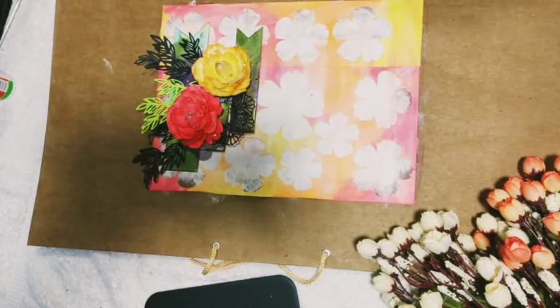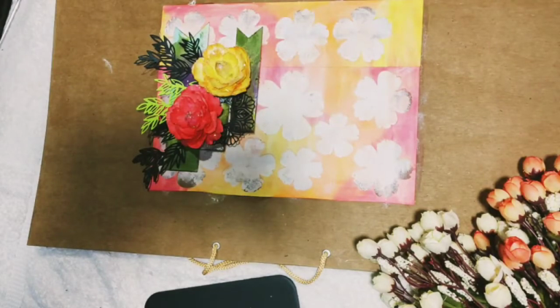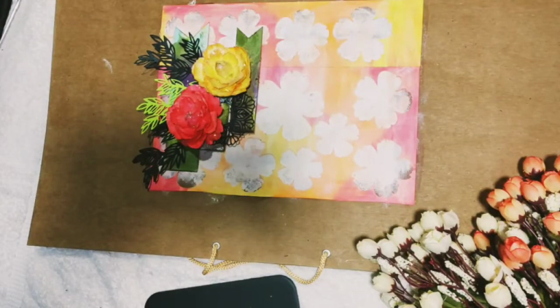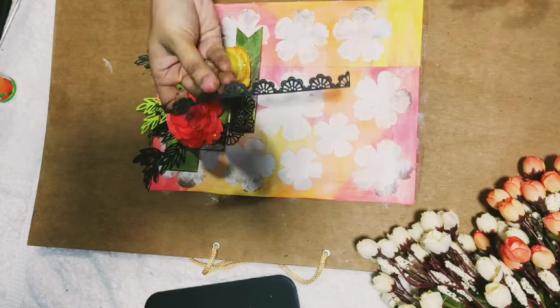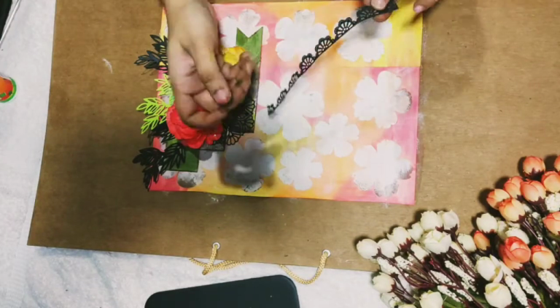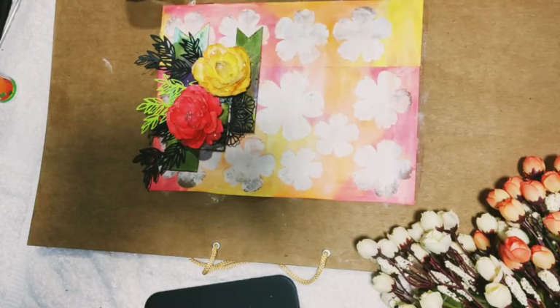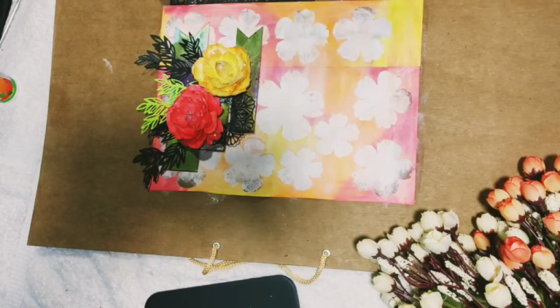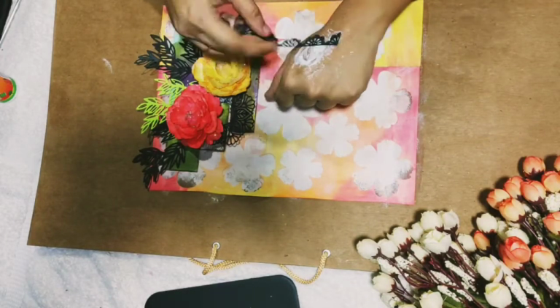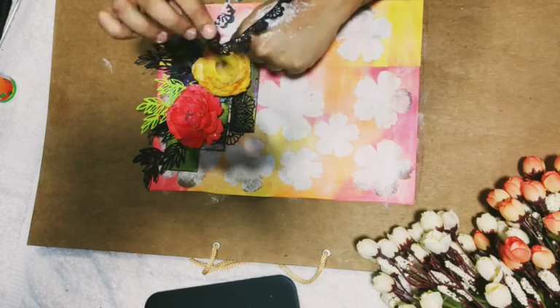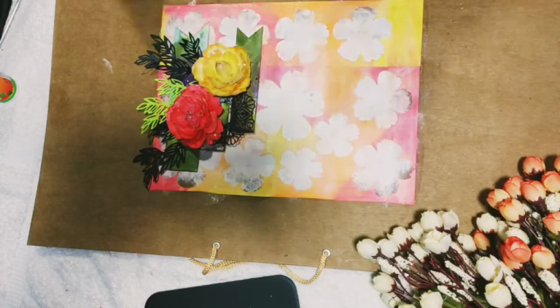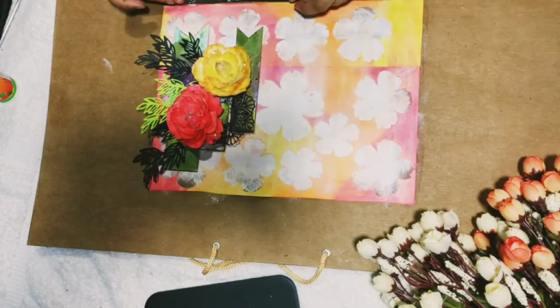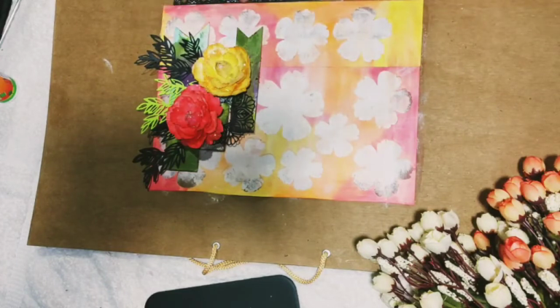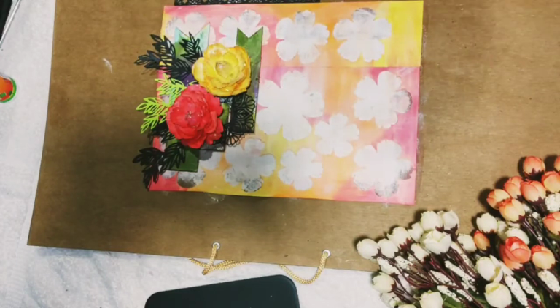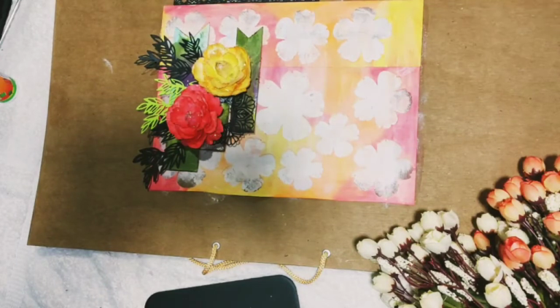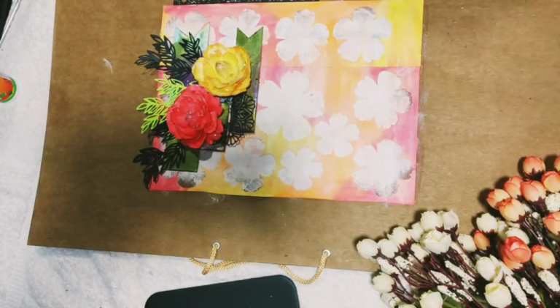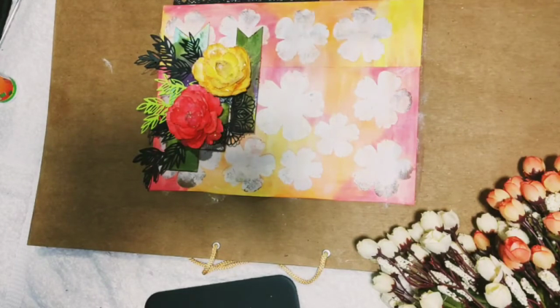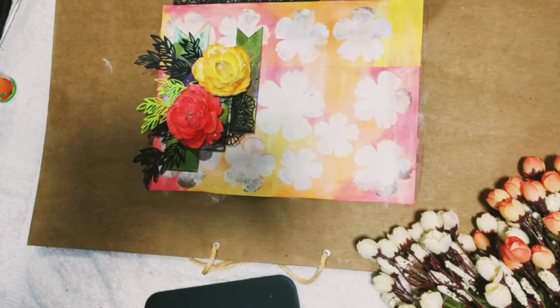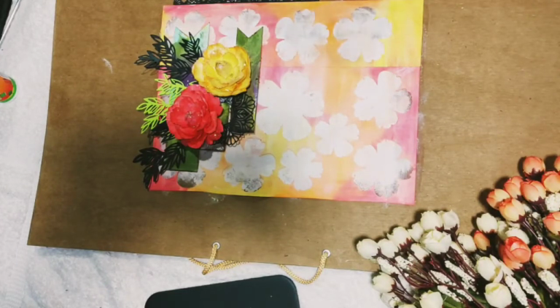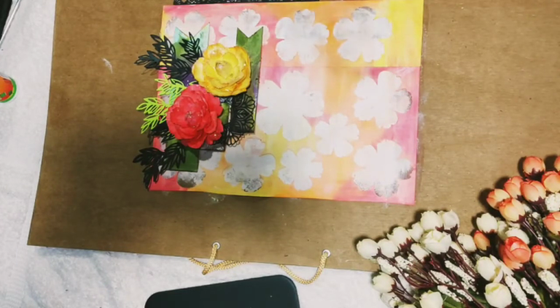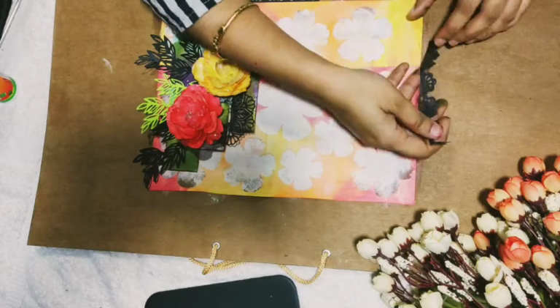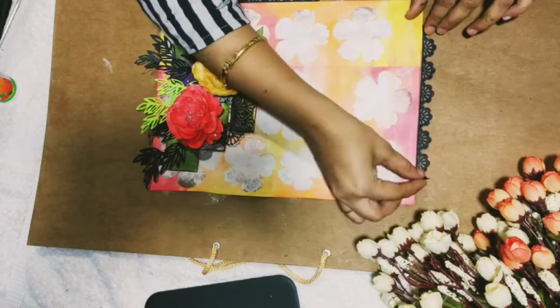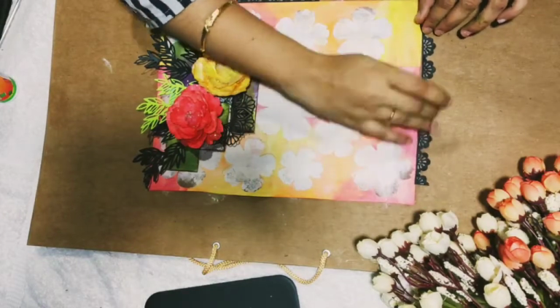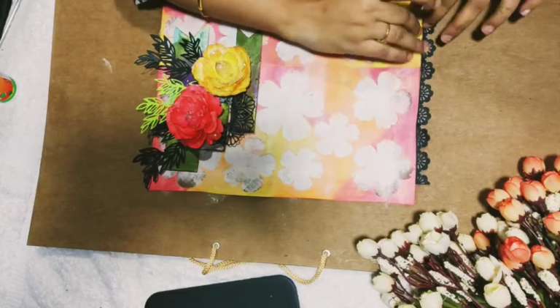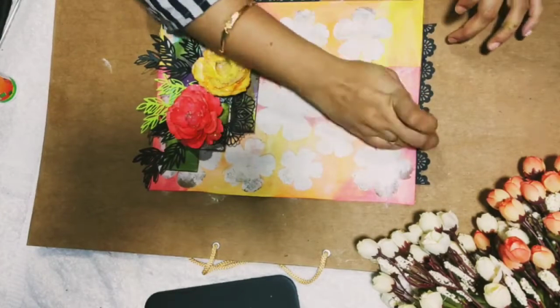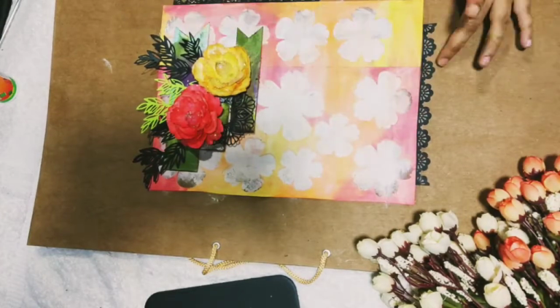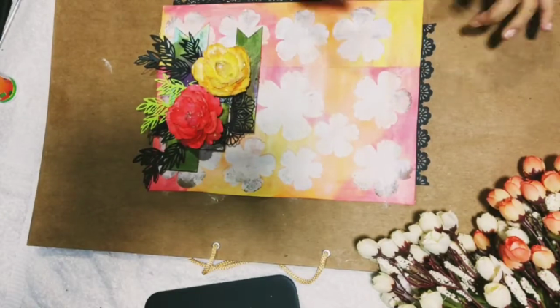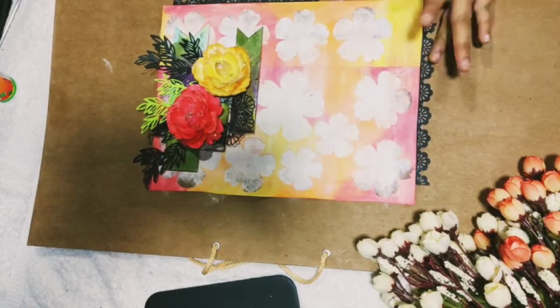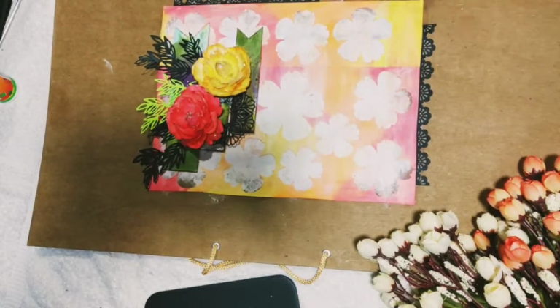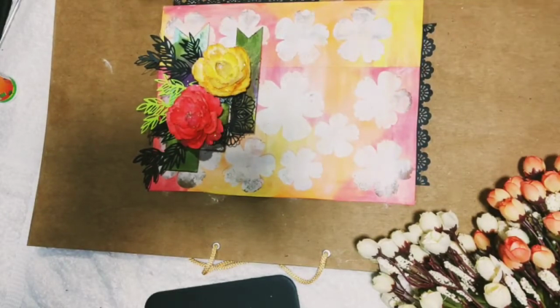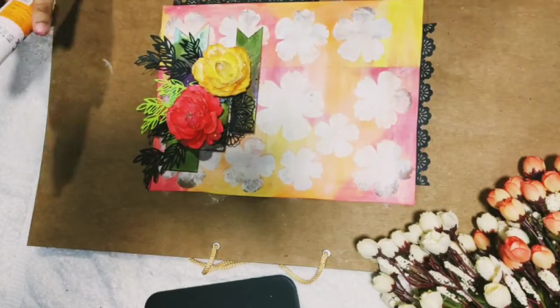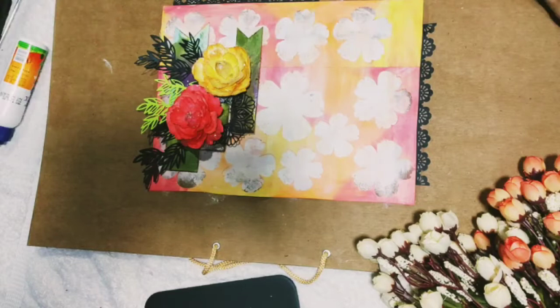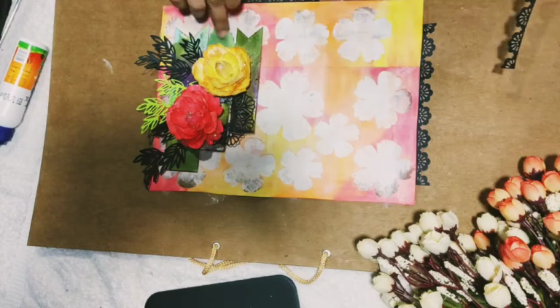I have created some paper laces using my black cardstock. How to create paper lace was already shown in my last envelope making video — if you want, you can go back to my channel and watch it again.